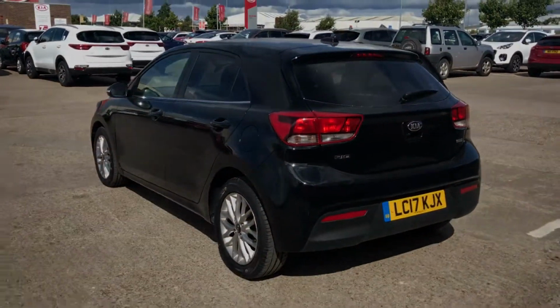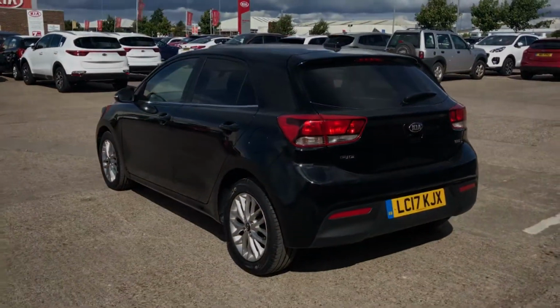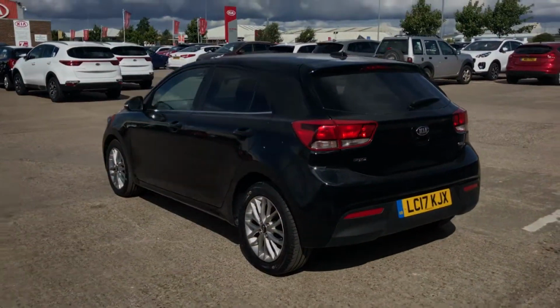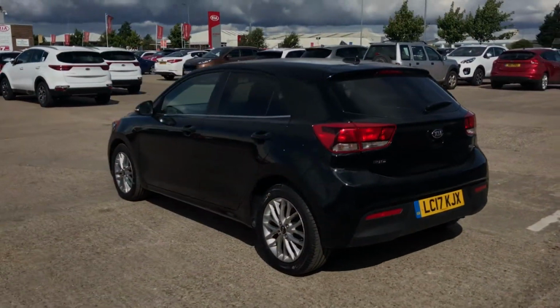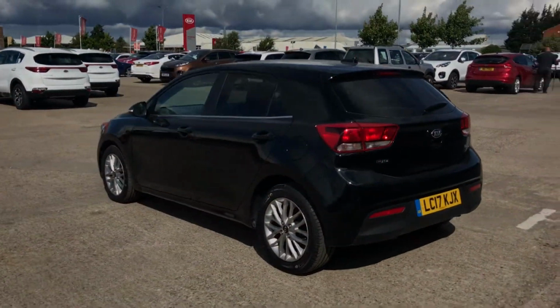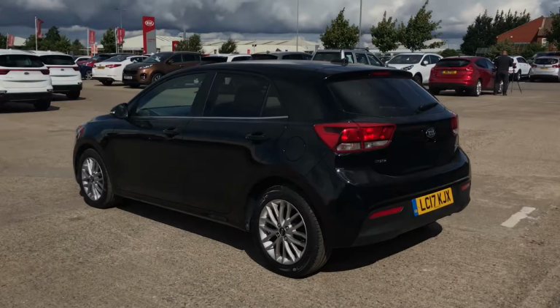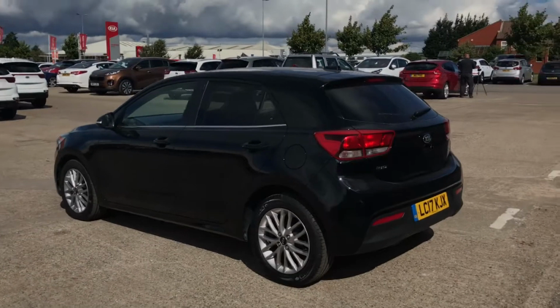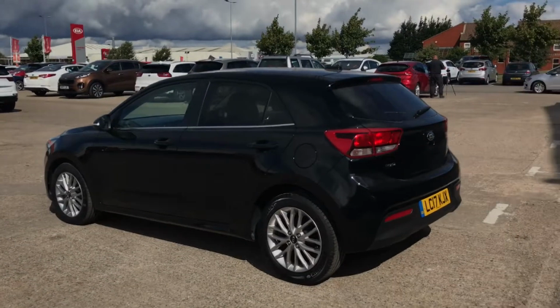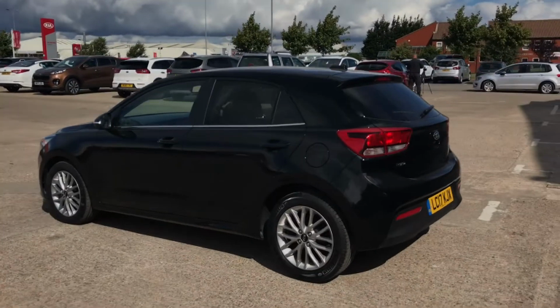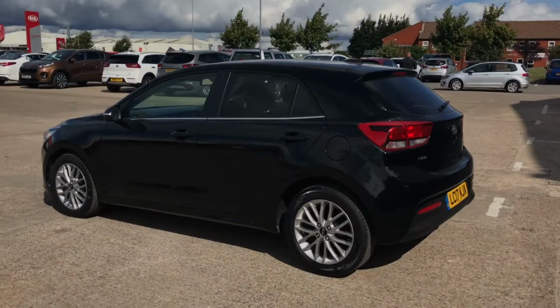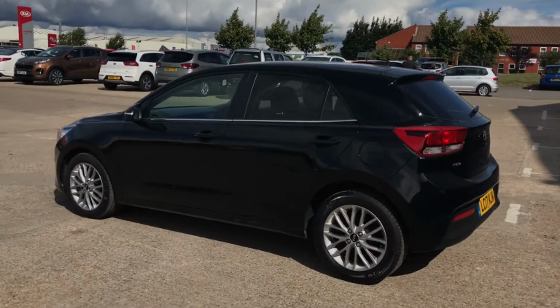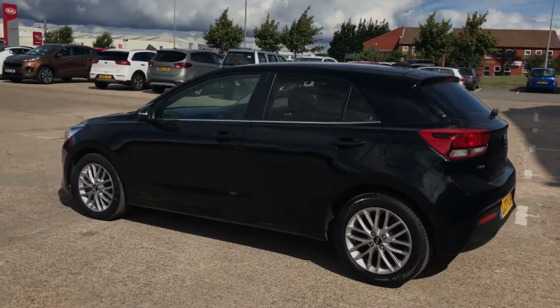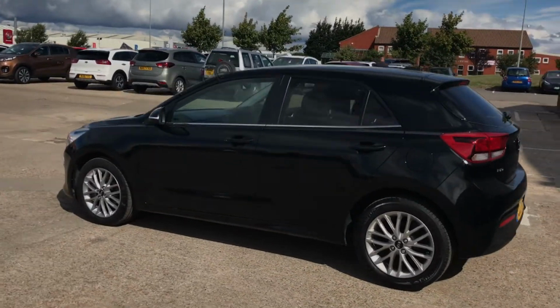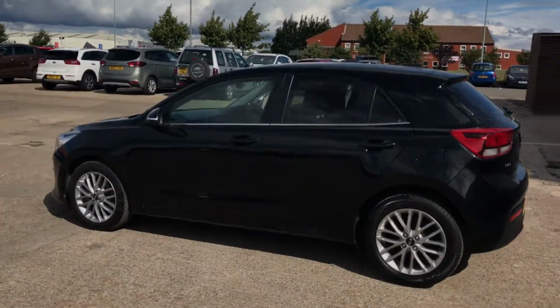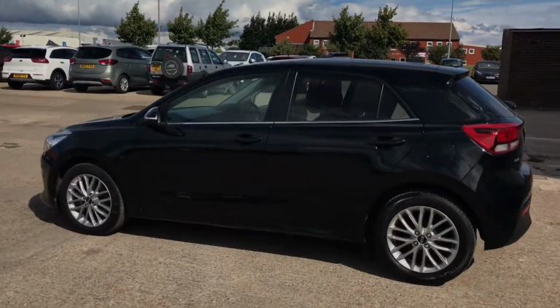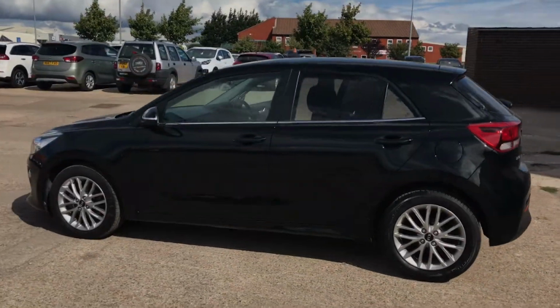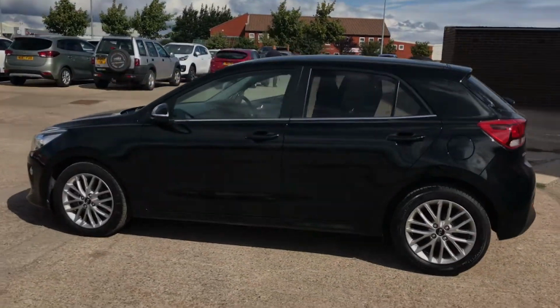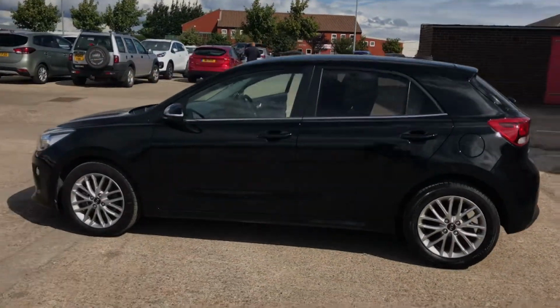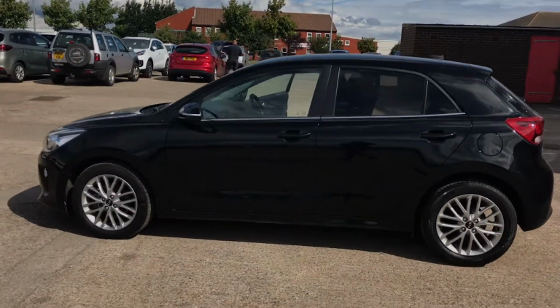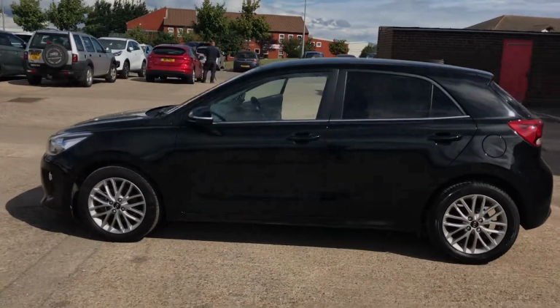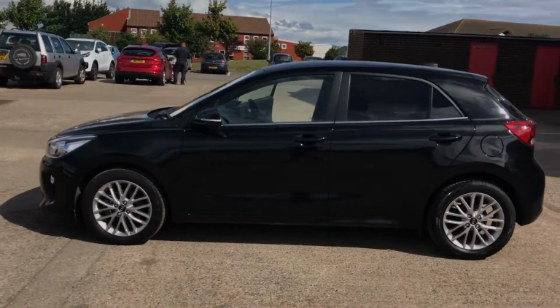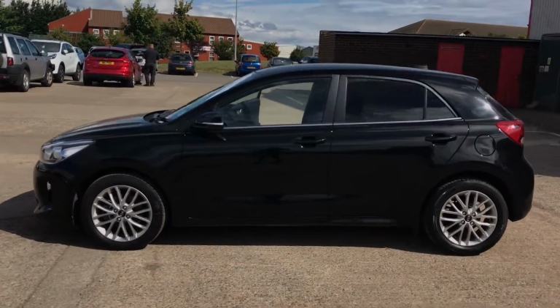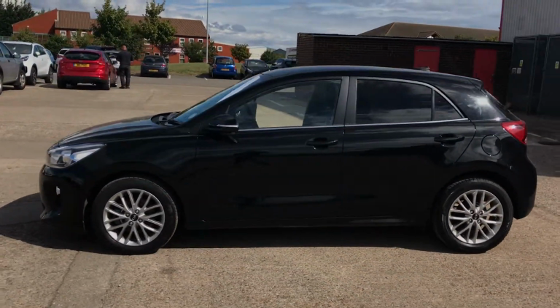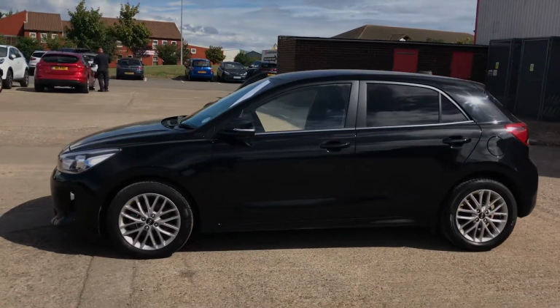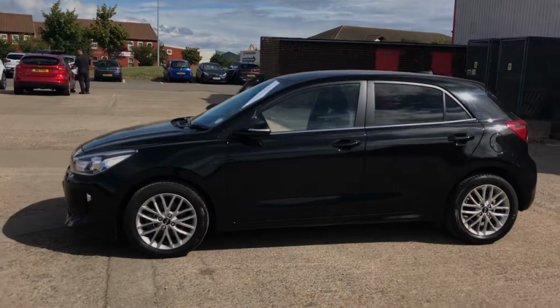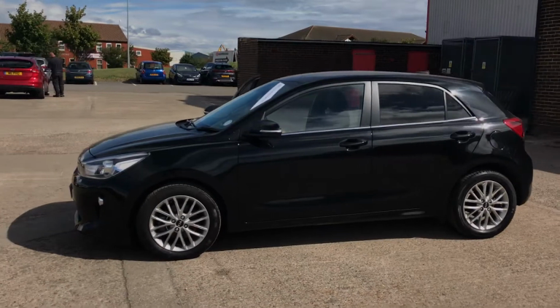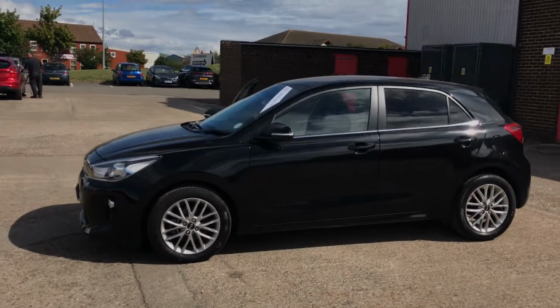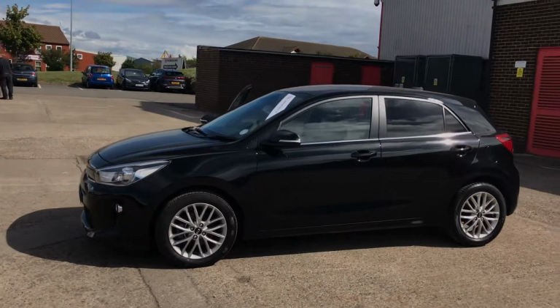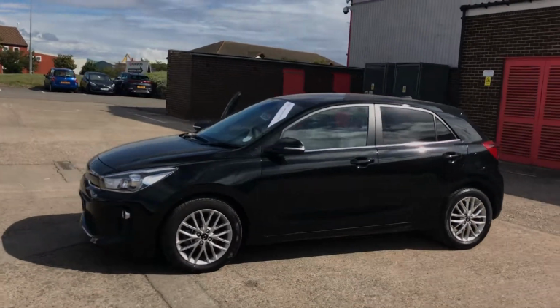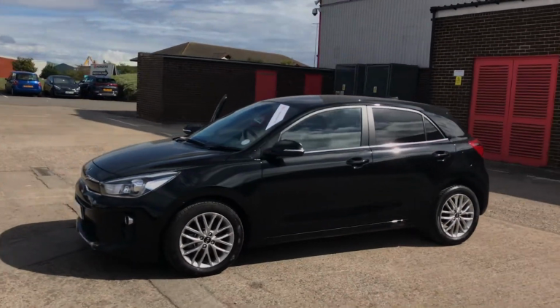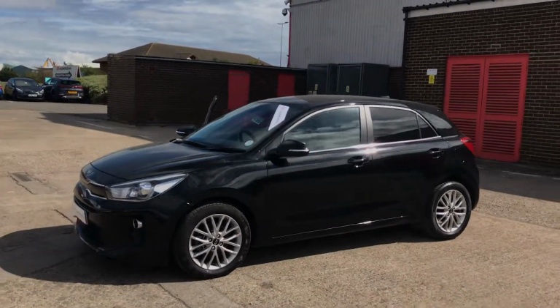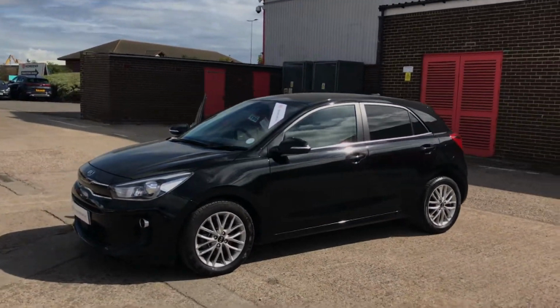This is the Kia Rio 3. Please book a test drive now to avoid disappointment. Thank you.